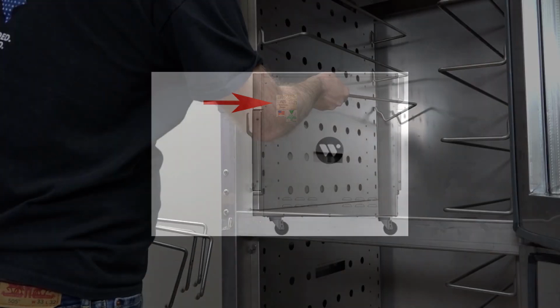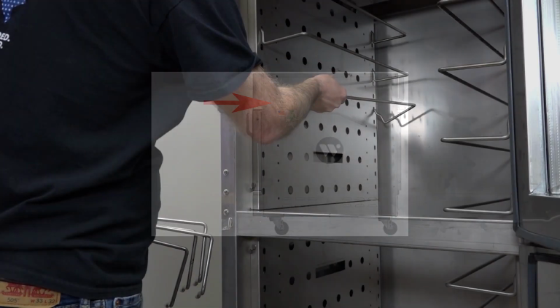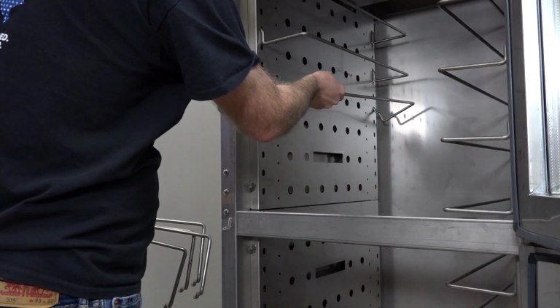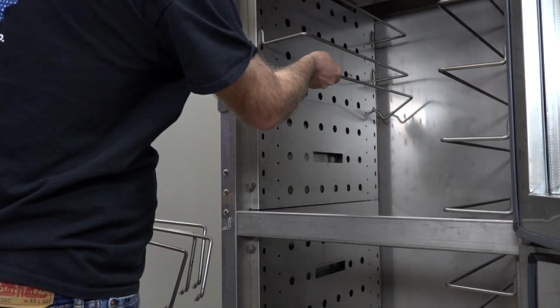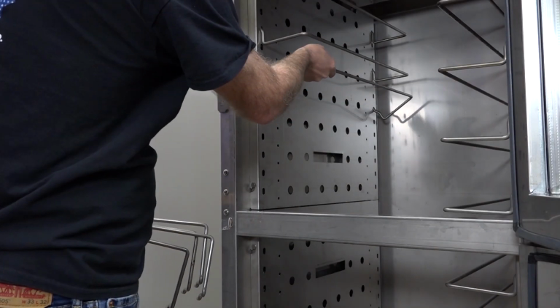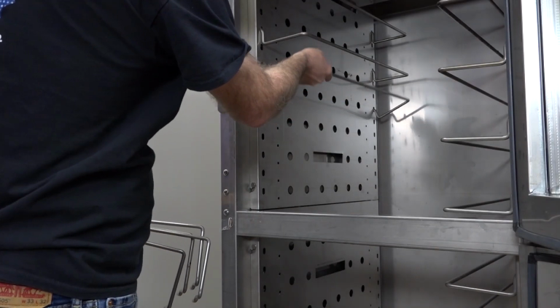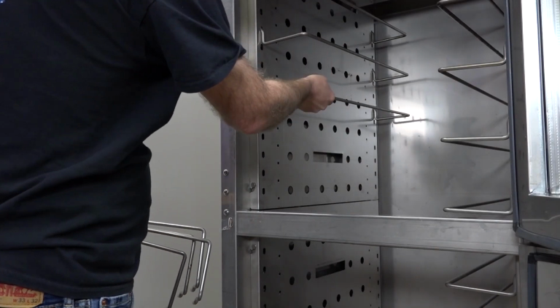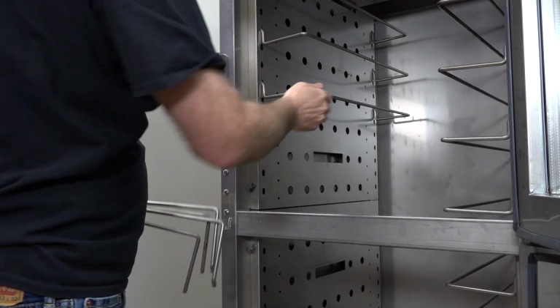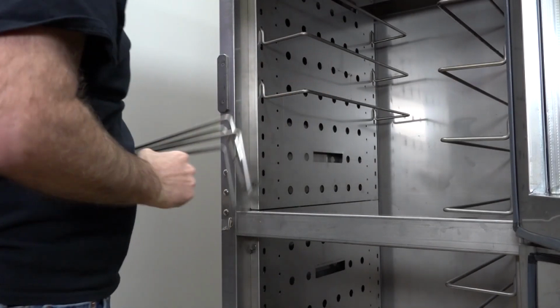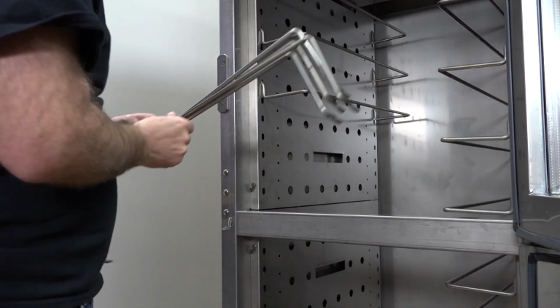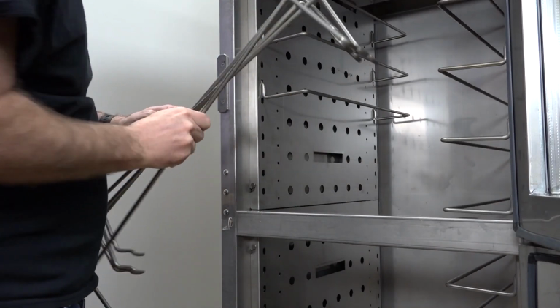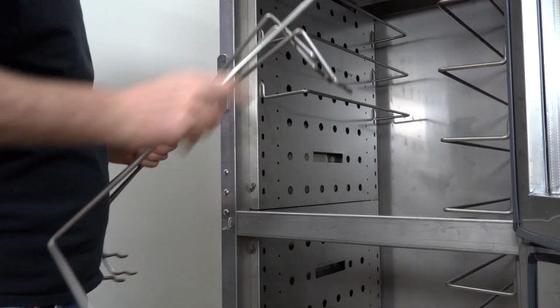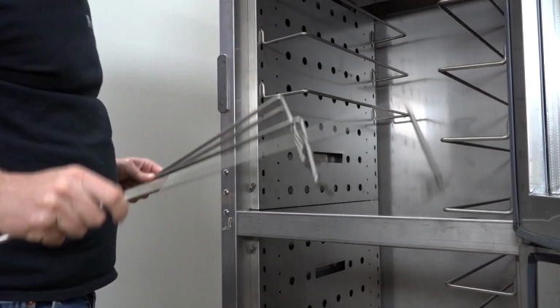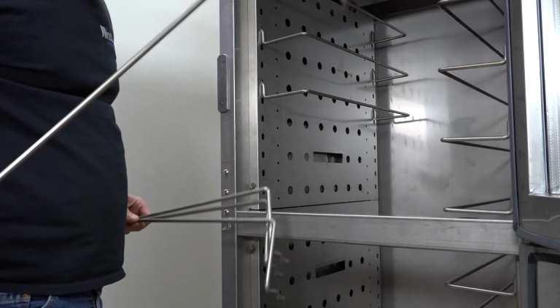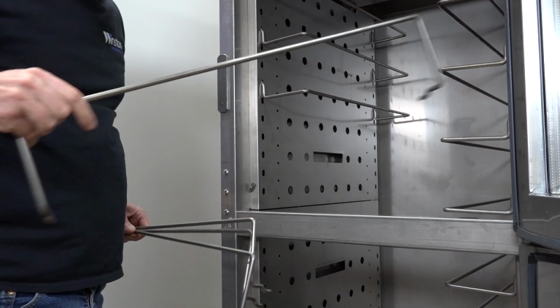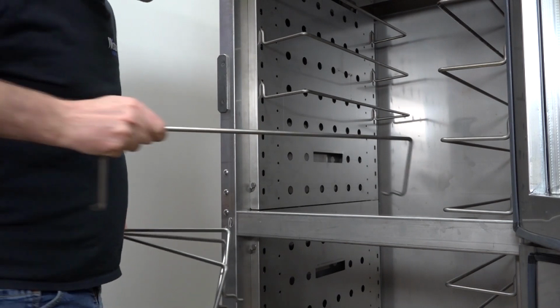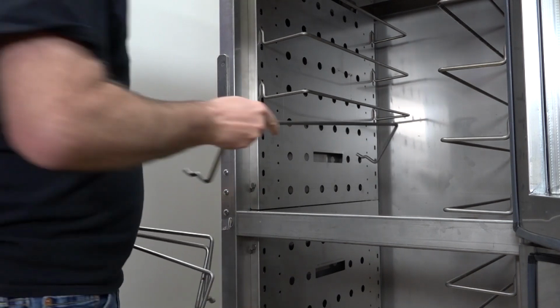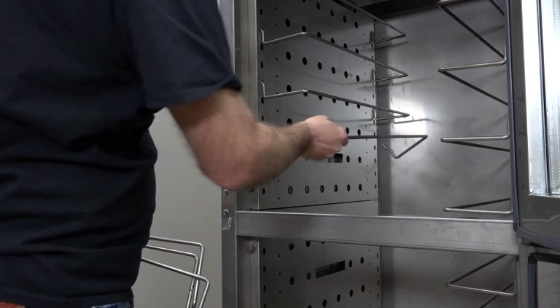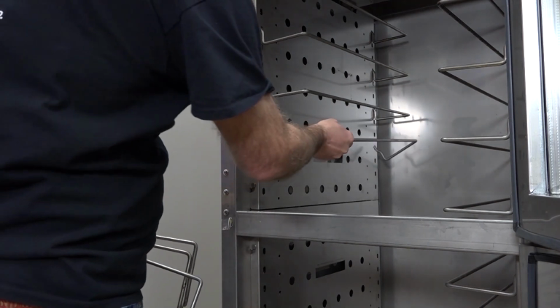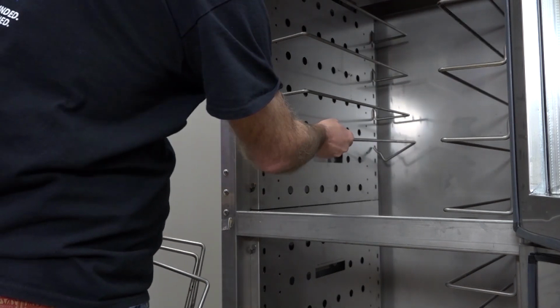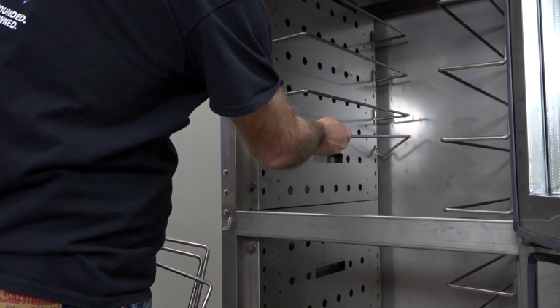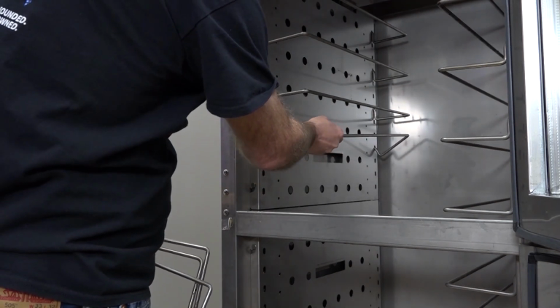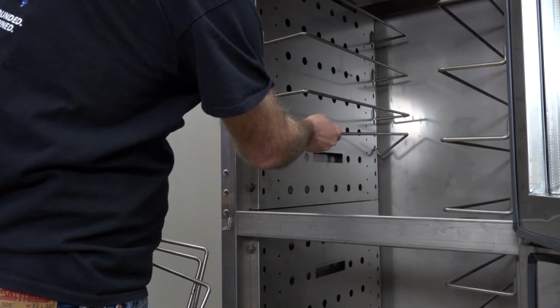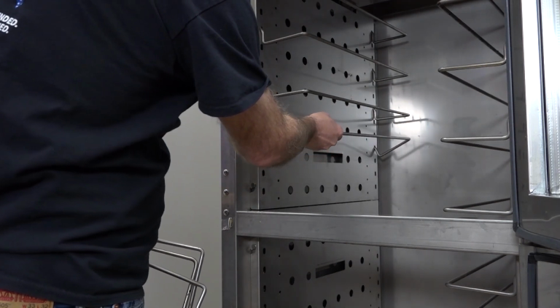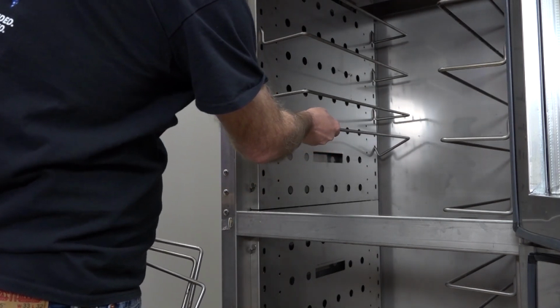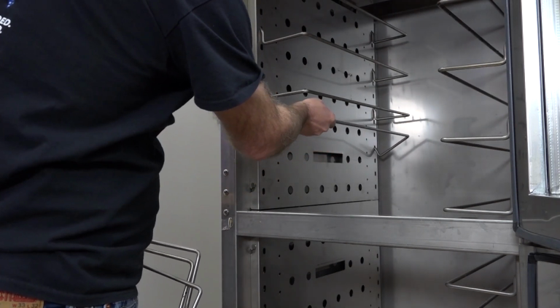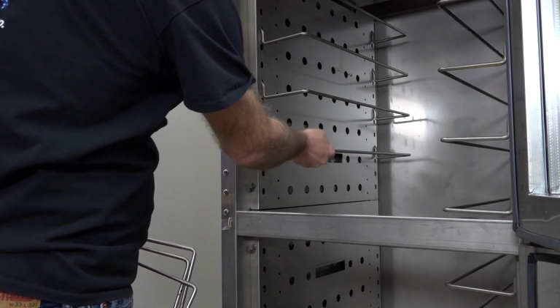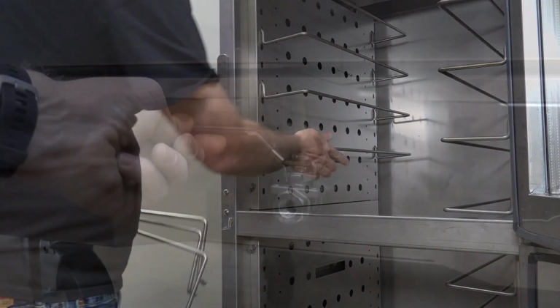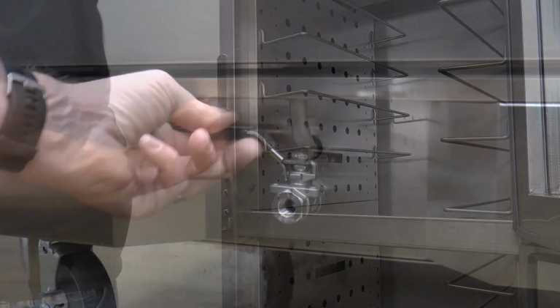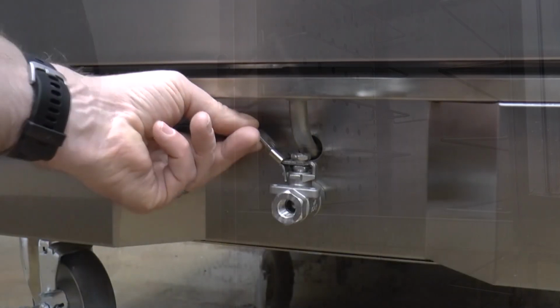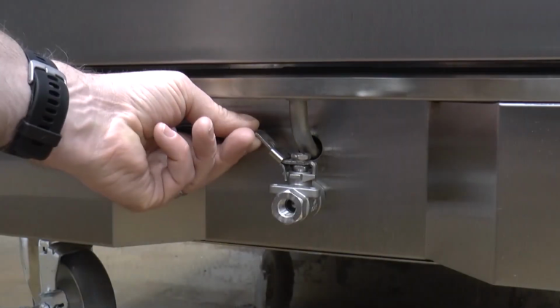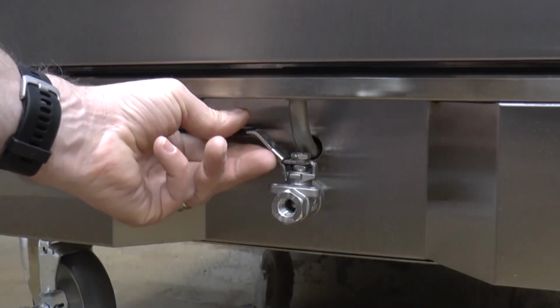Install the provided shelf rack. Next, verify that the drain valve is closed.